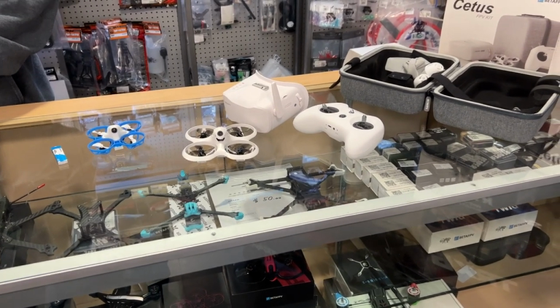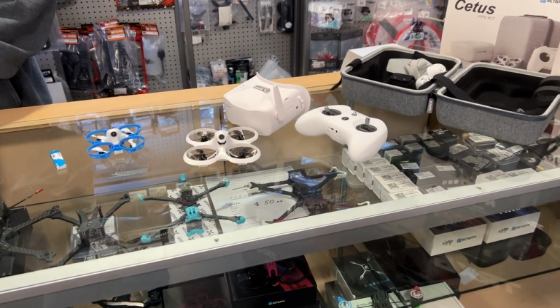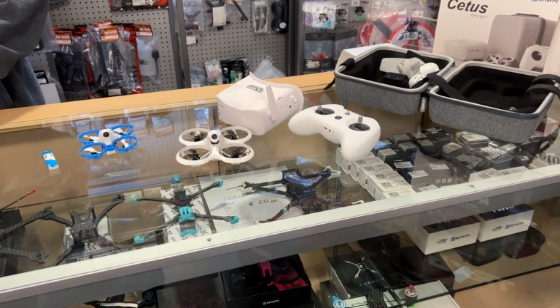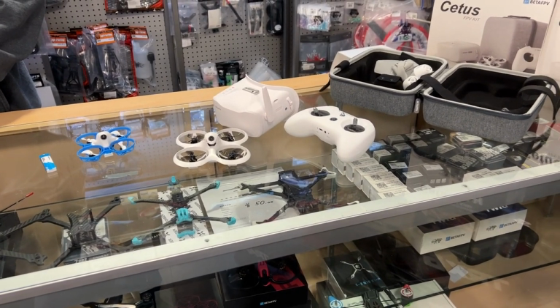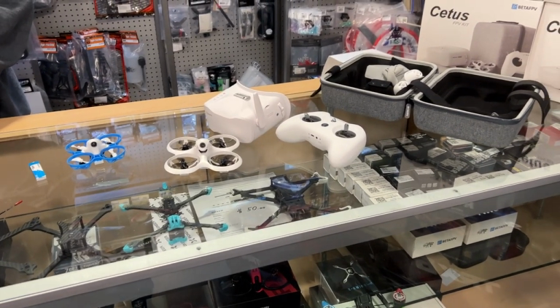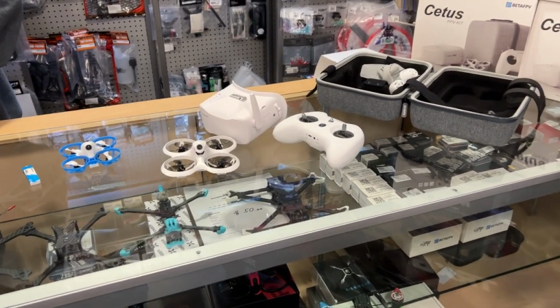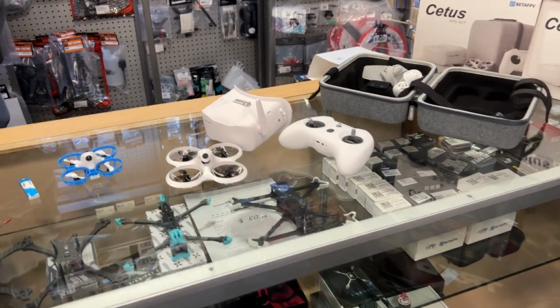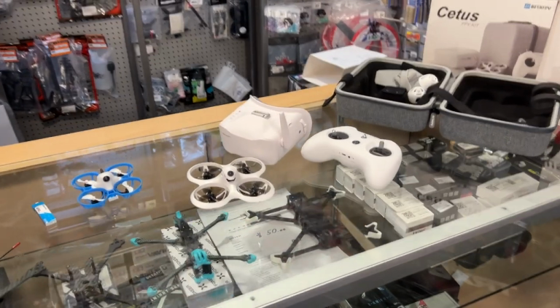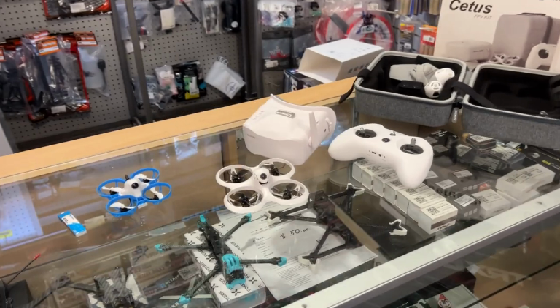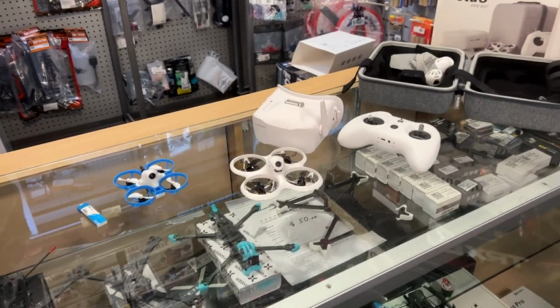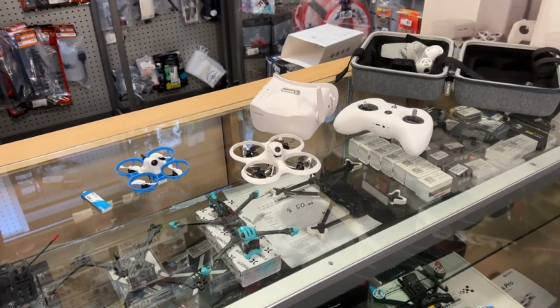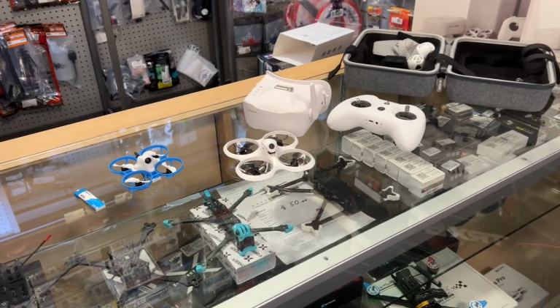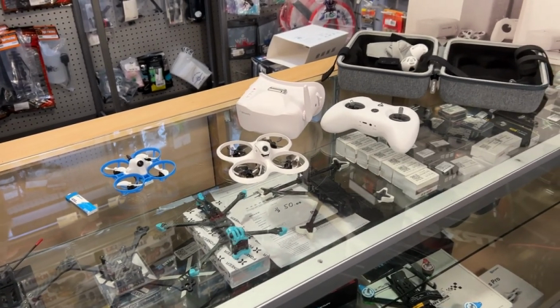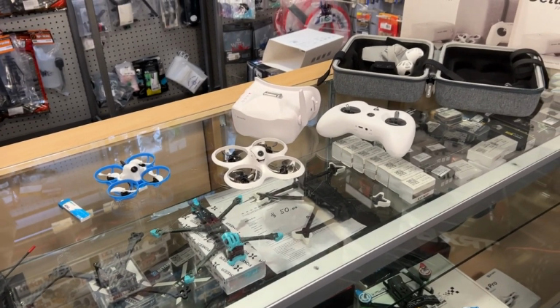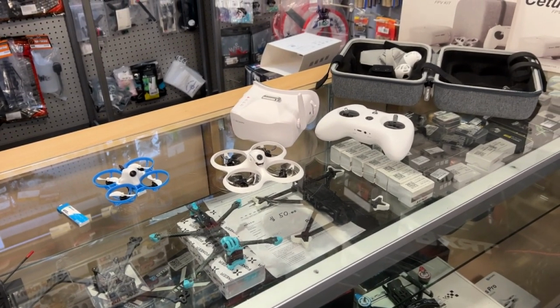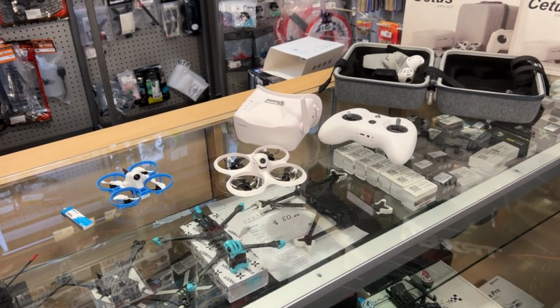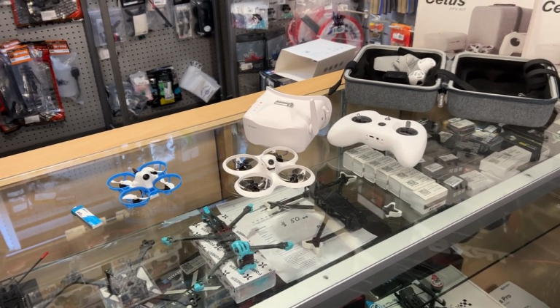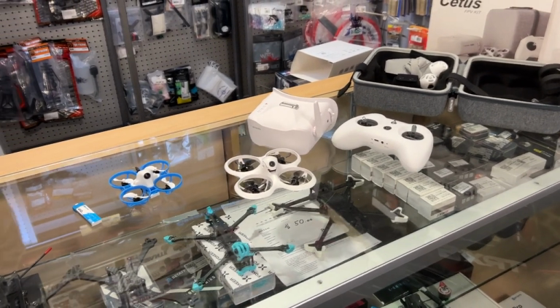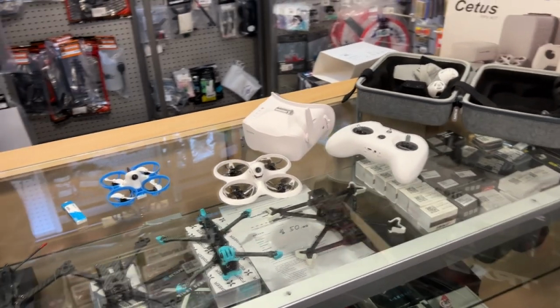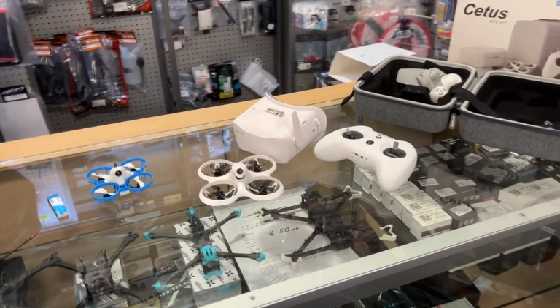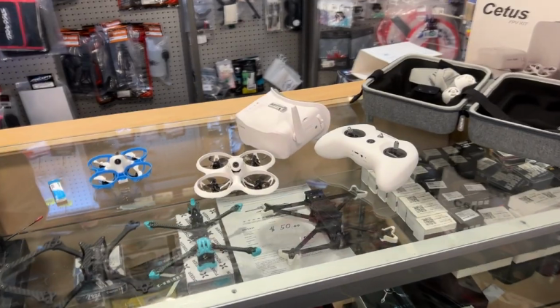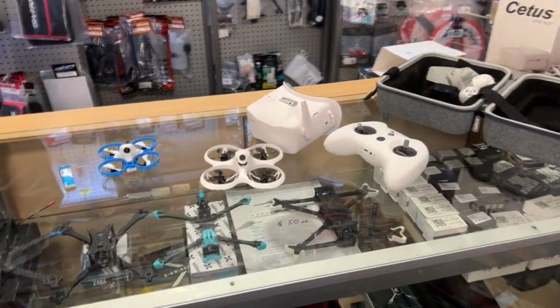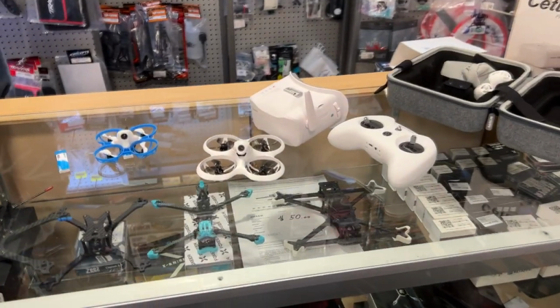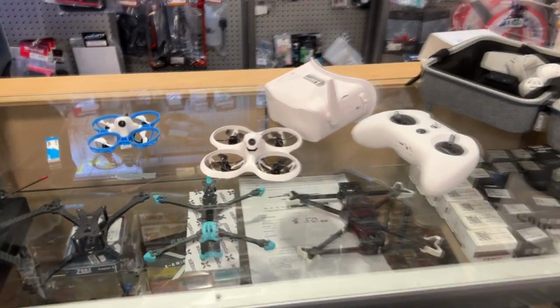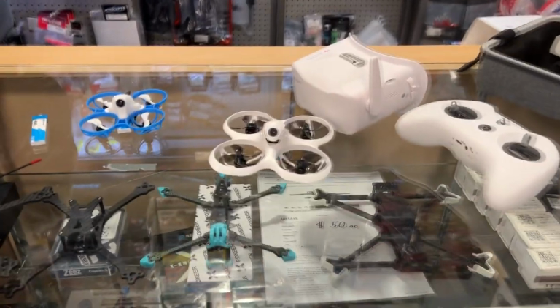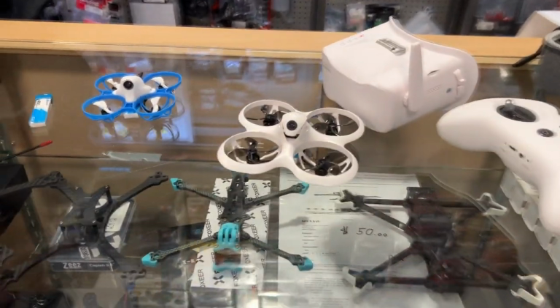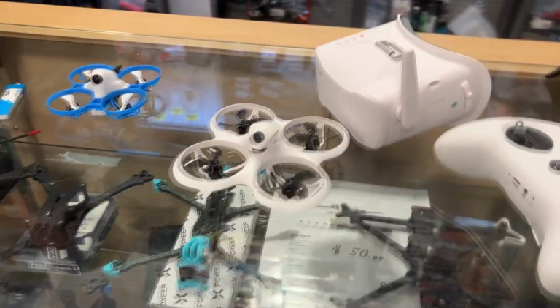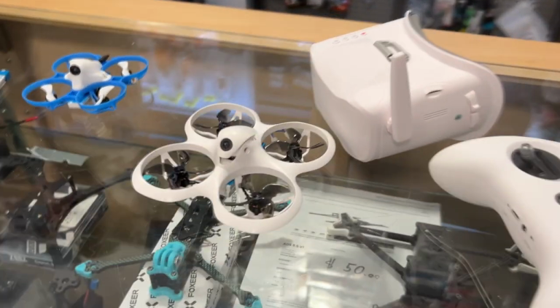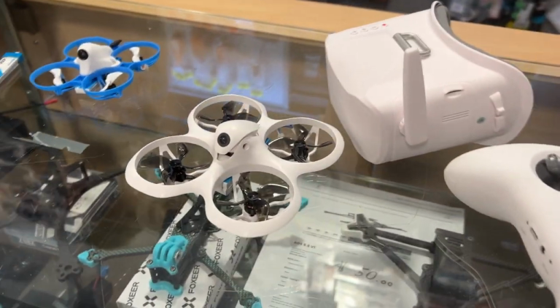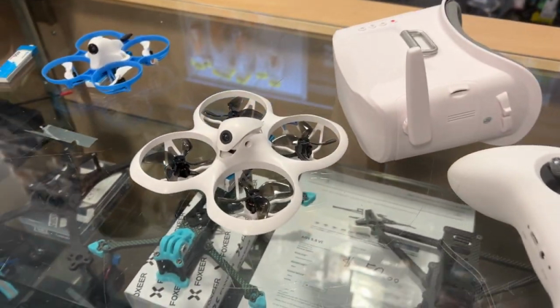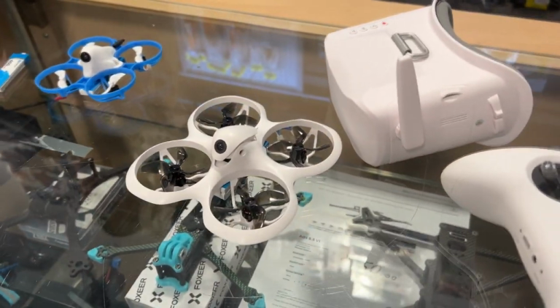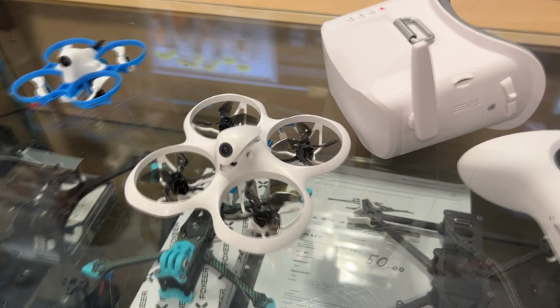This is an excellent beginner drone — very tough and forgiving. You can crash it, bash it, and it'll turtle mode itself off the ground or off grass. It's an excellent starter kit overall.